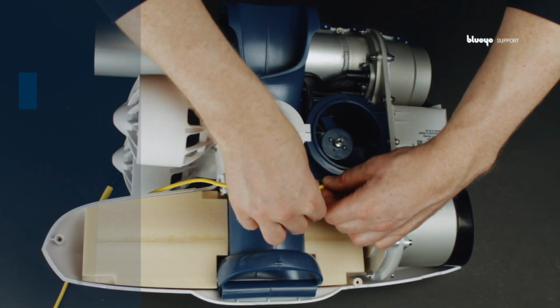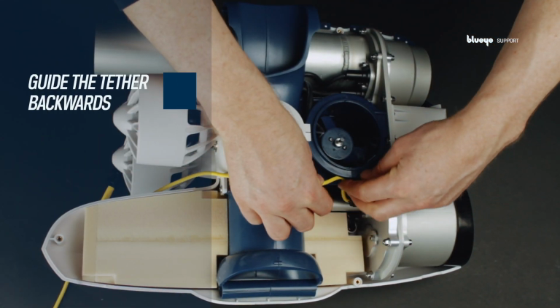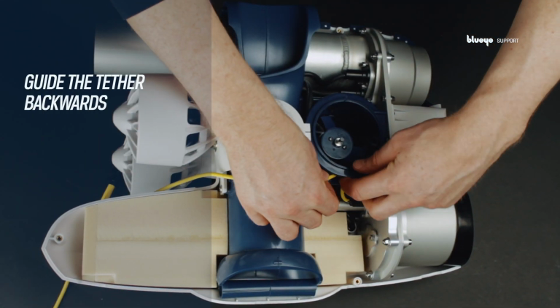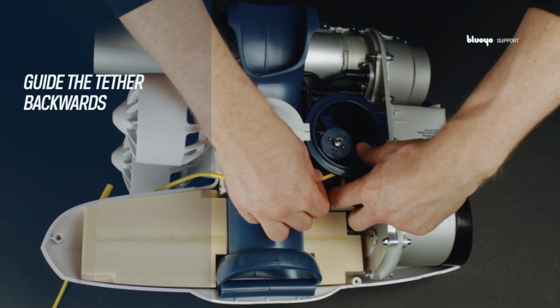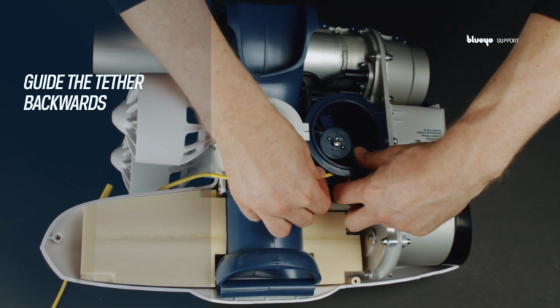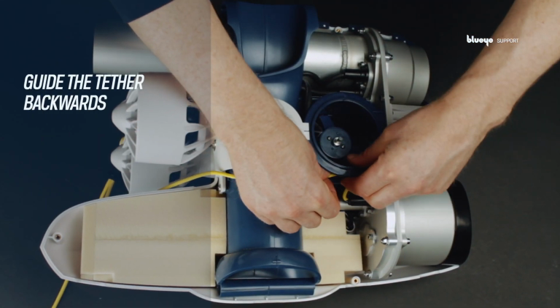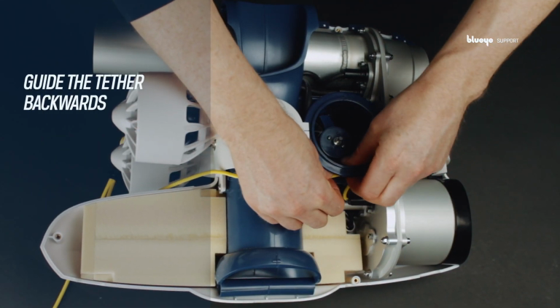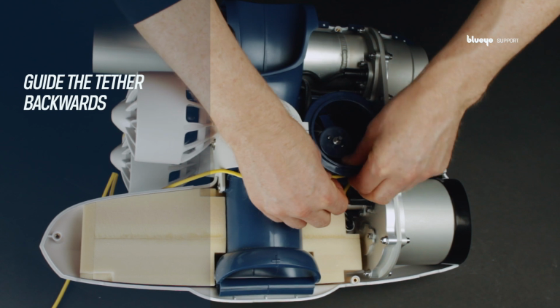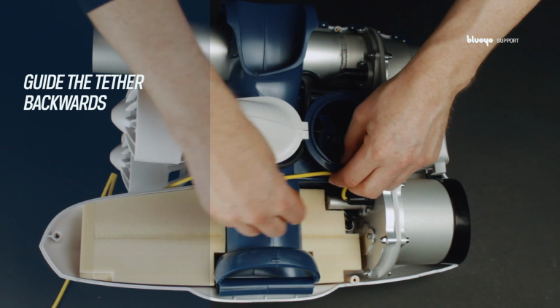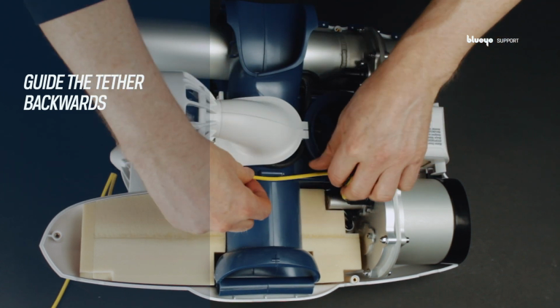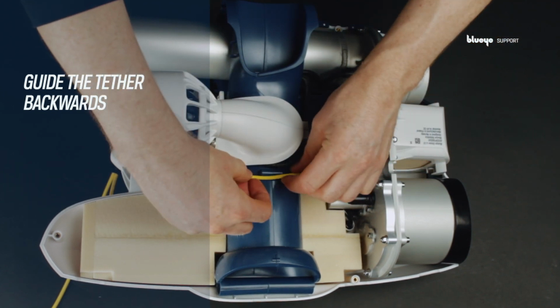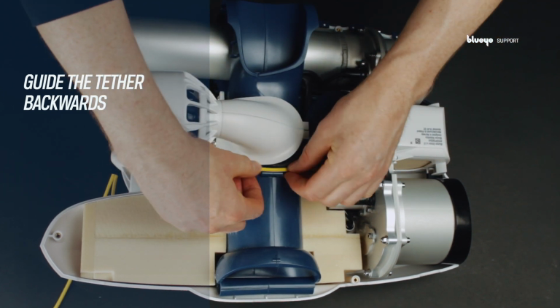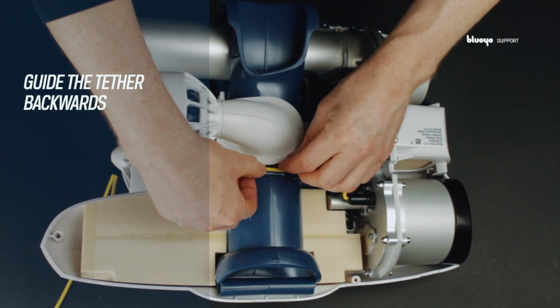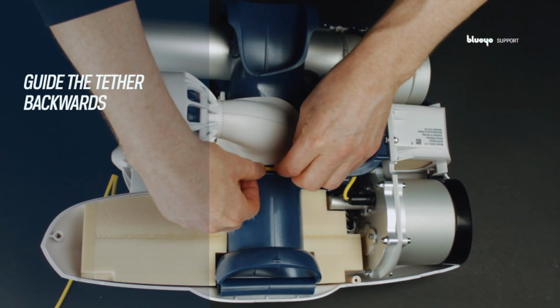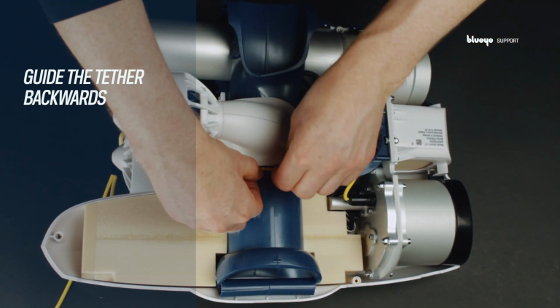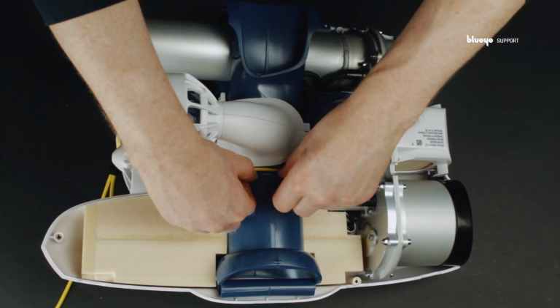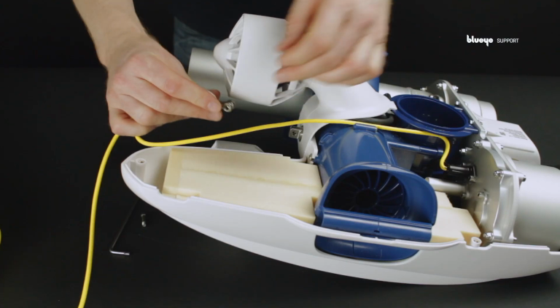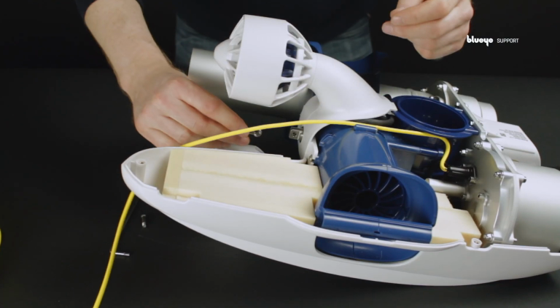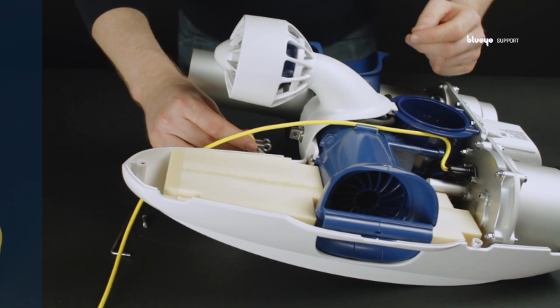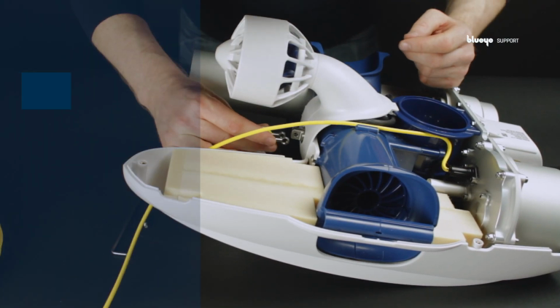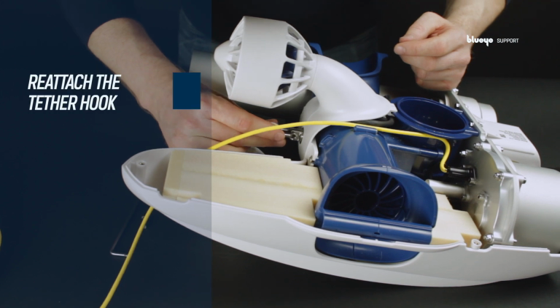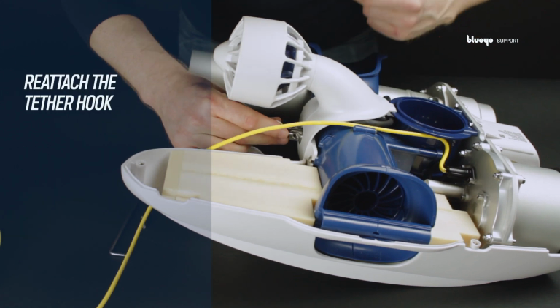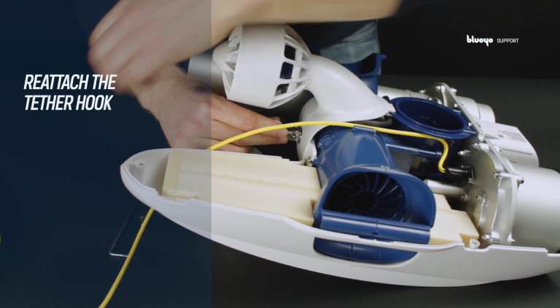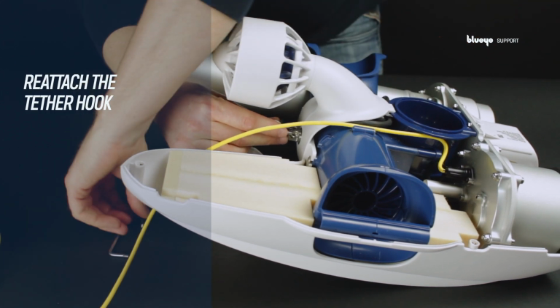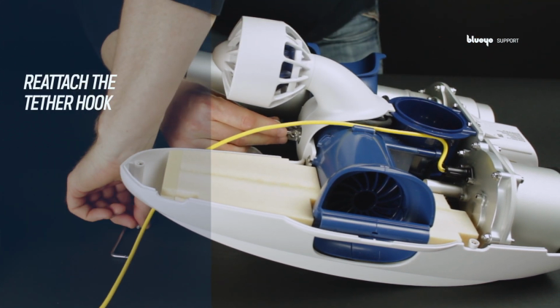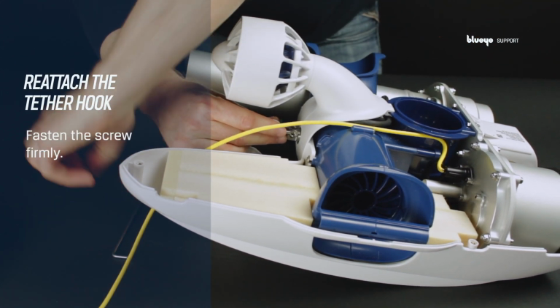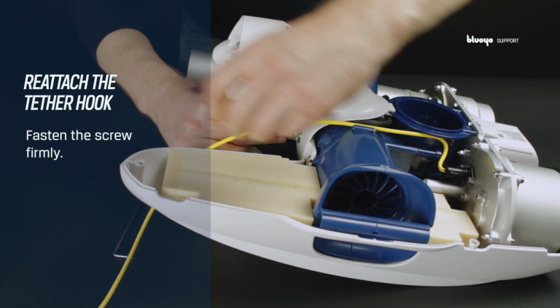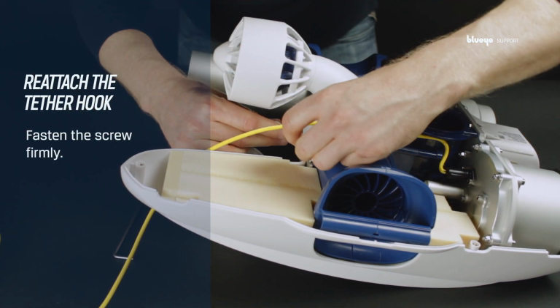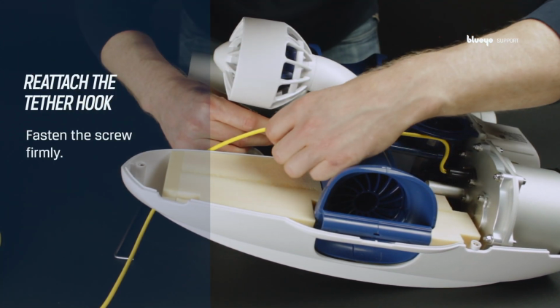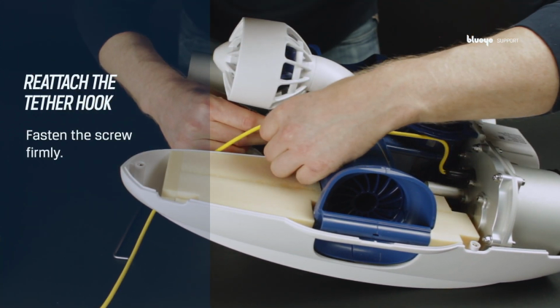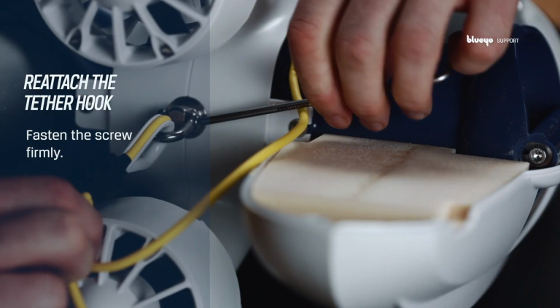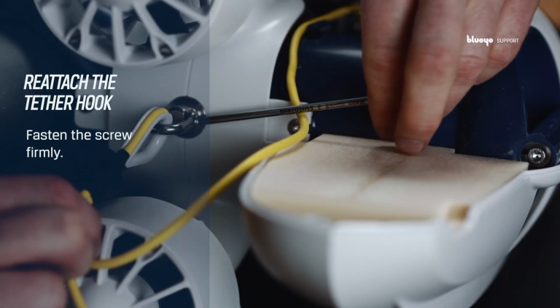Guide the tether out to the back of the drone. Reattach the tether hook and fasten the screw firmly — you don't want it to get loose.